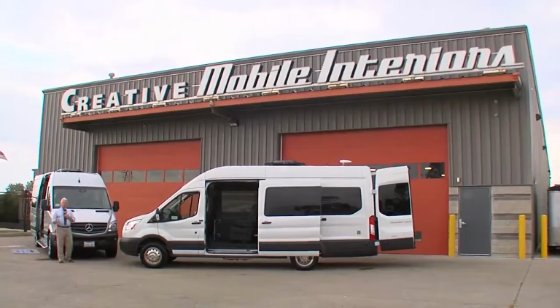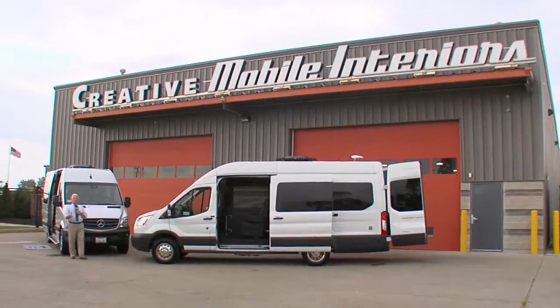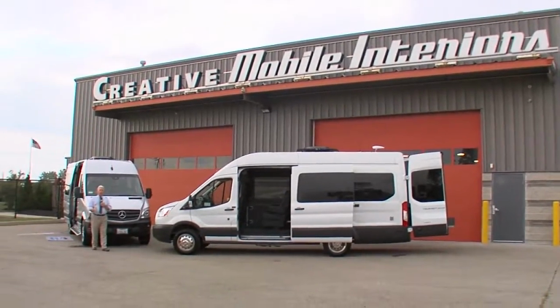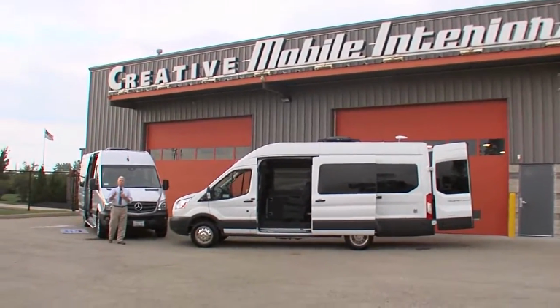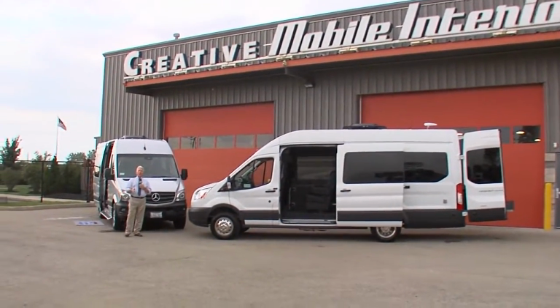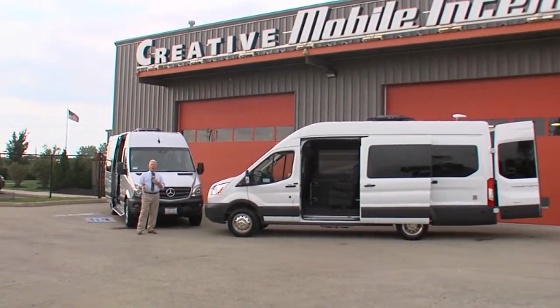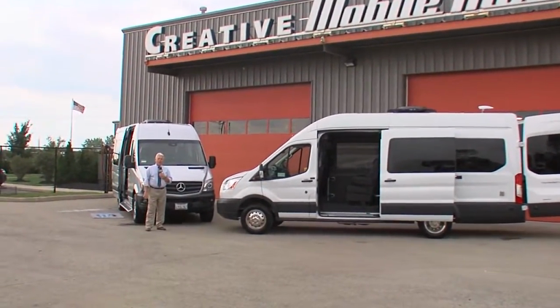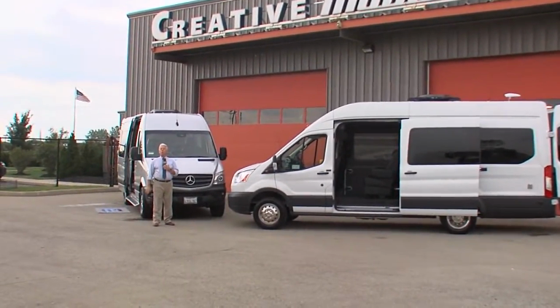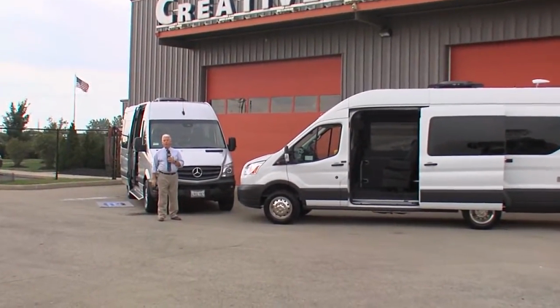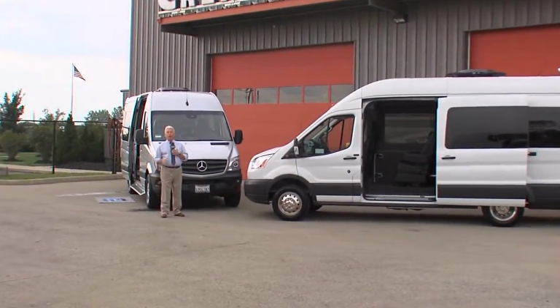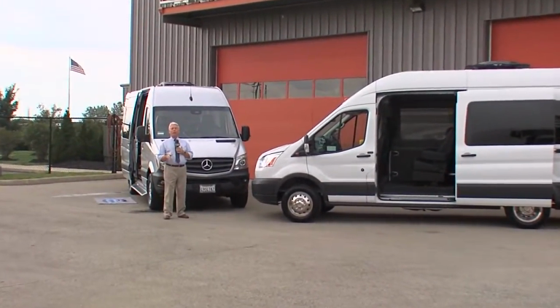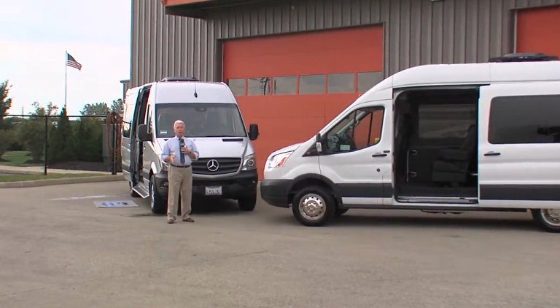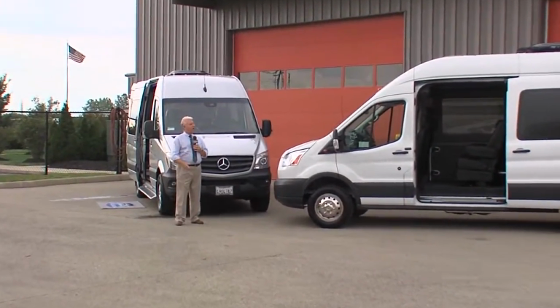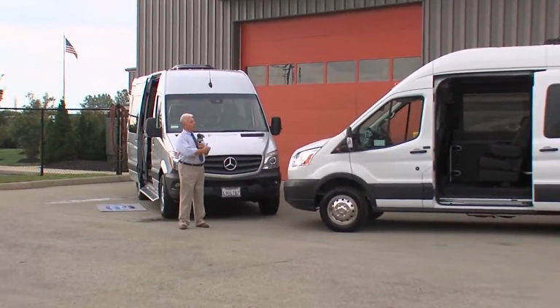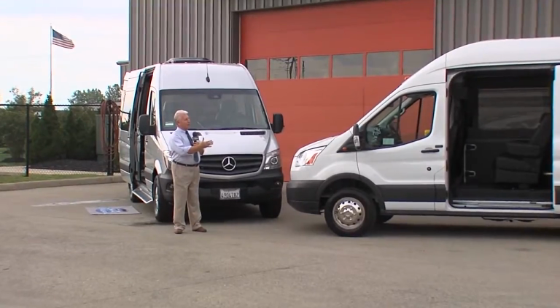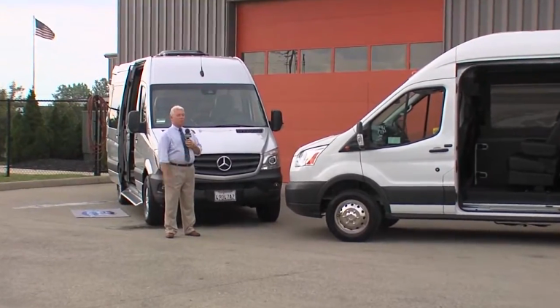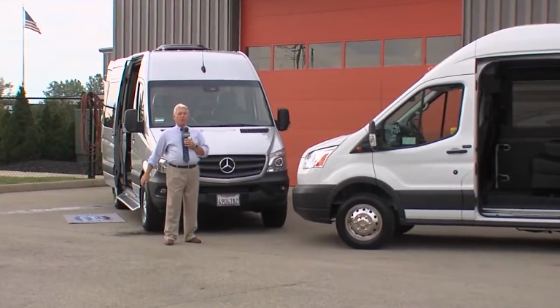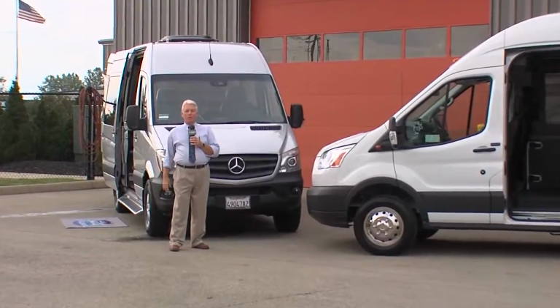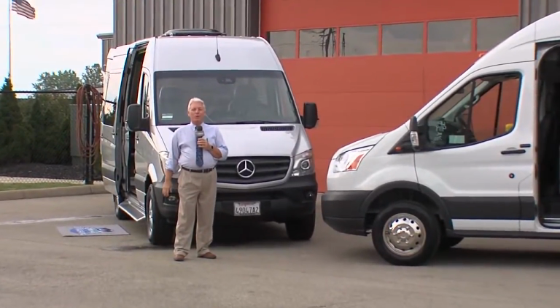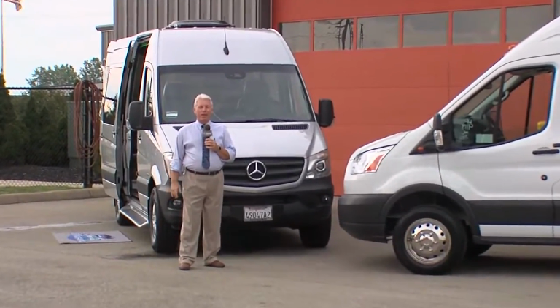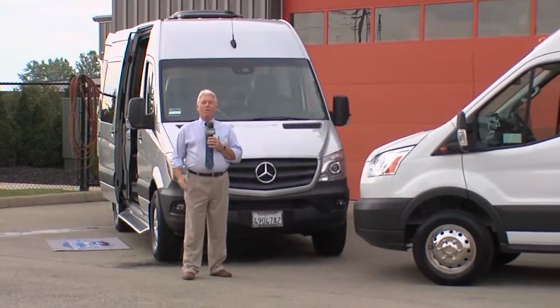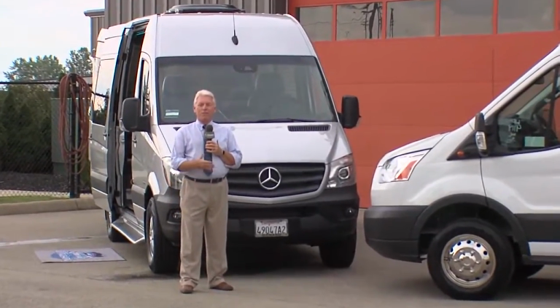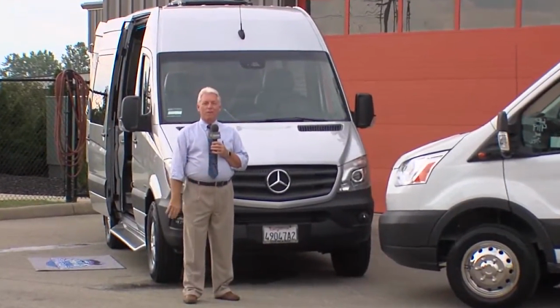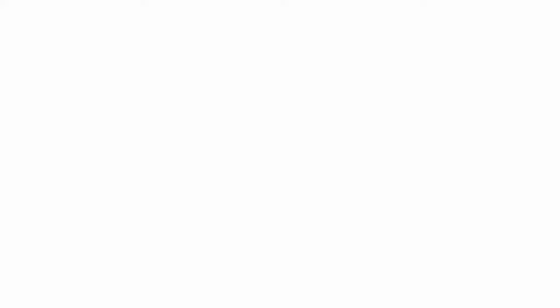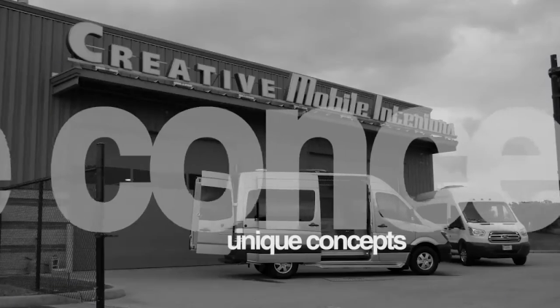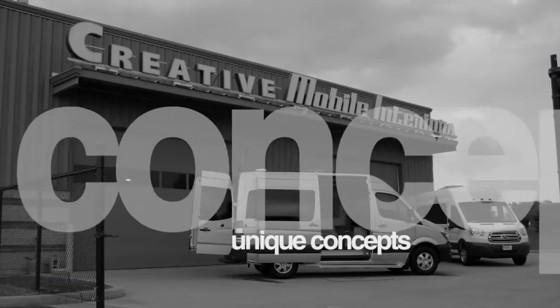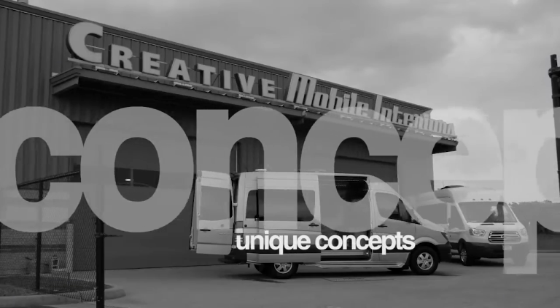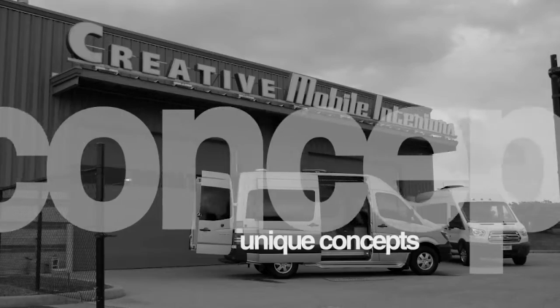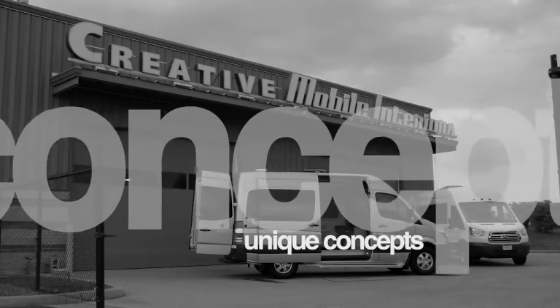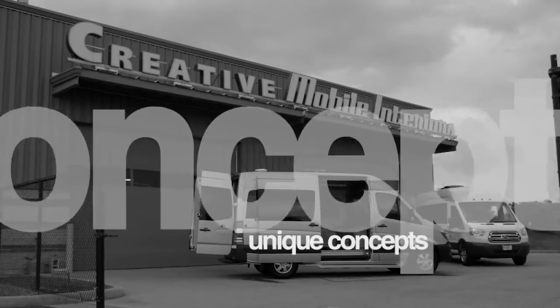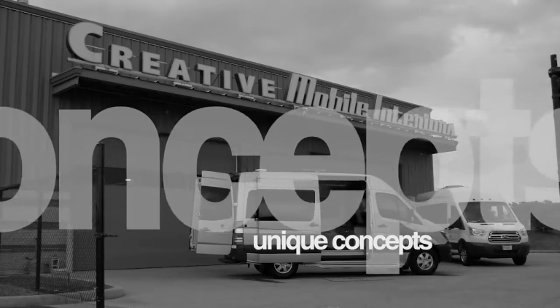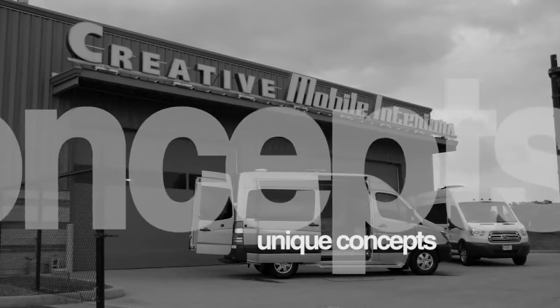As the expression goes from mild to wild, Creative Mobile Interiors can handle the job. Just look at these beautiful custom tailgating vans that they built. We had an opportunity to talk to Aaron Lane and learn more.